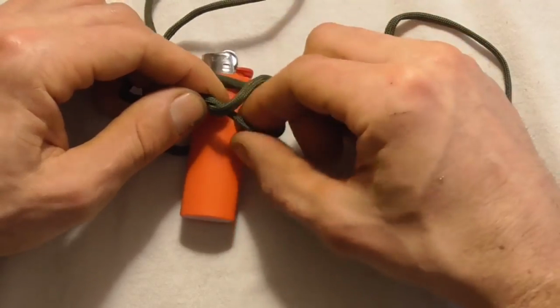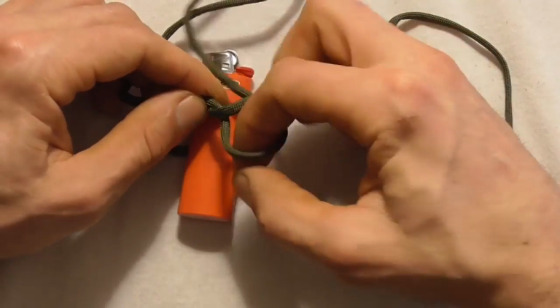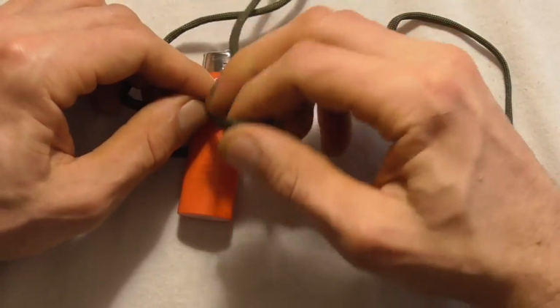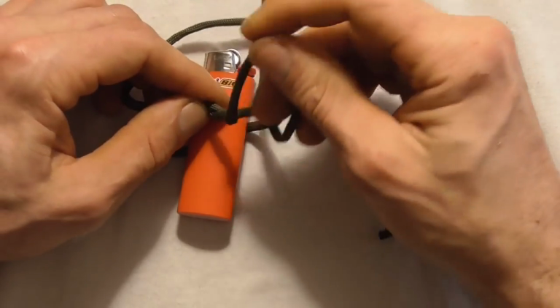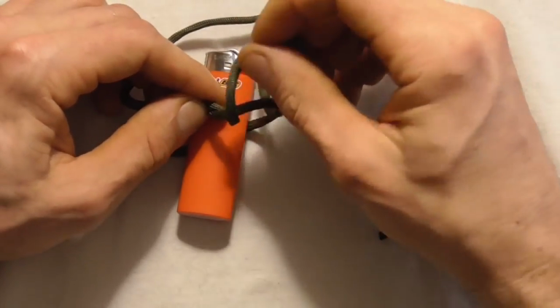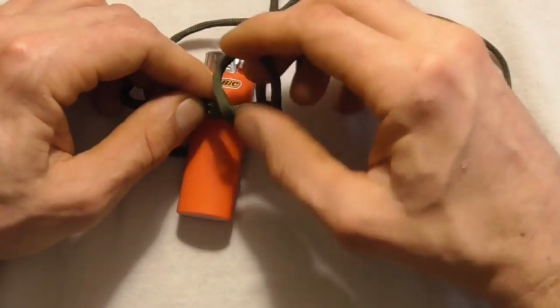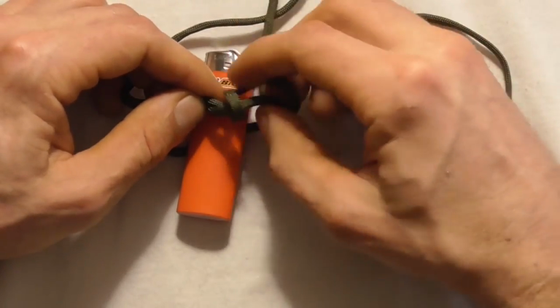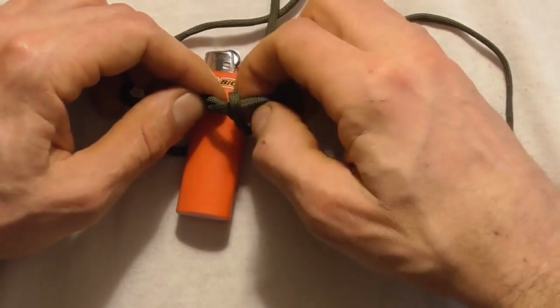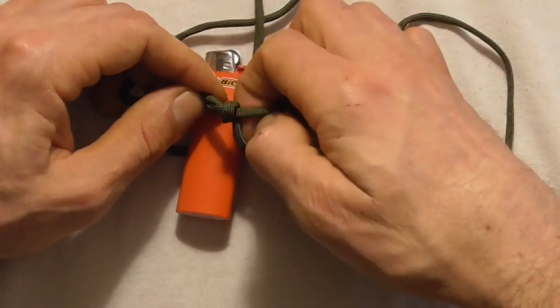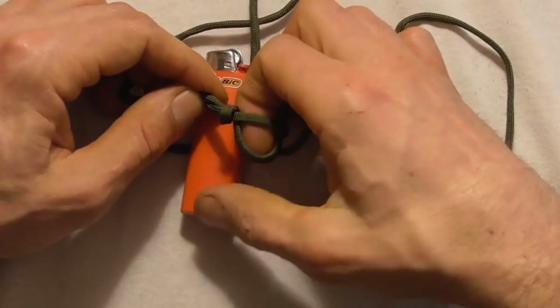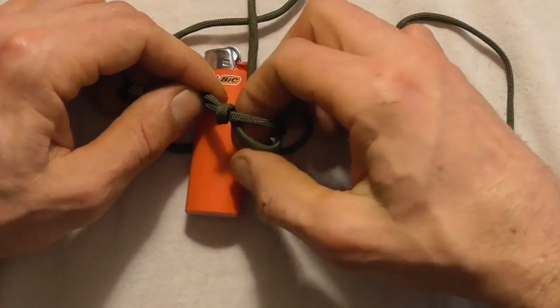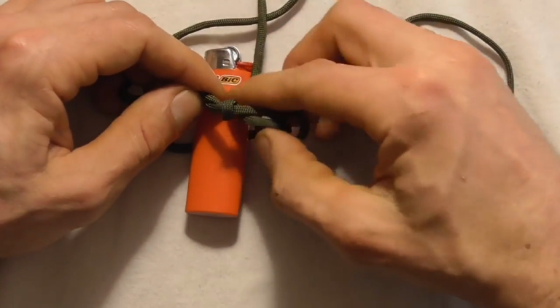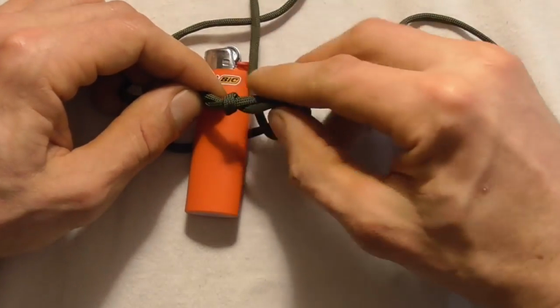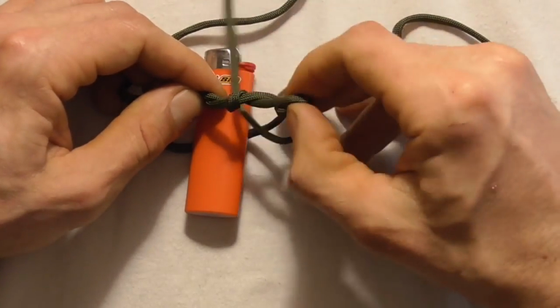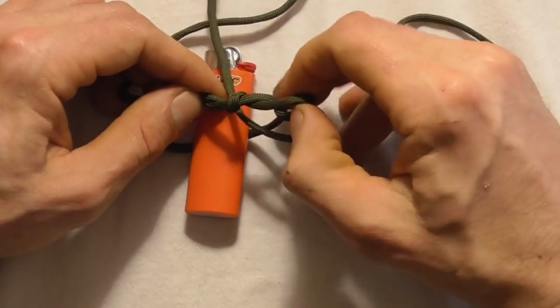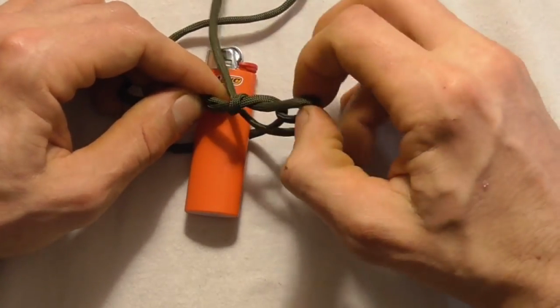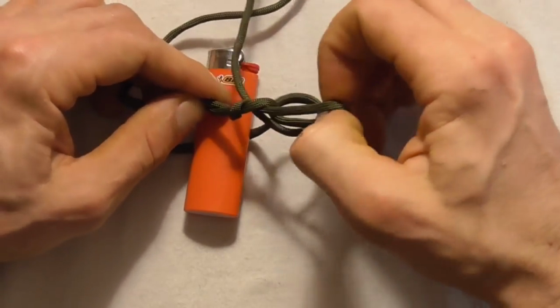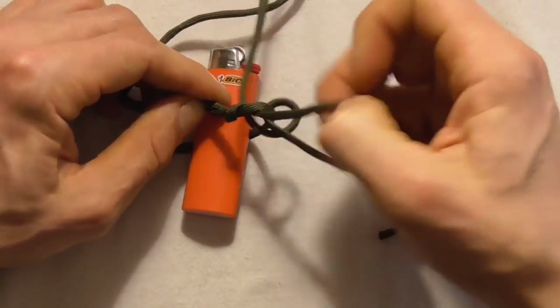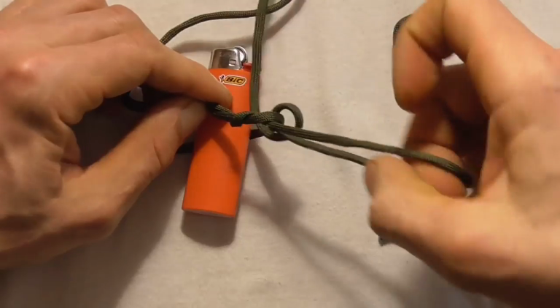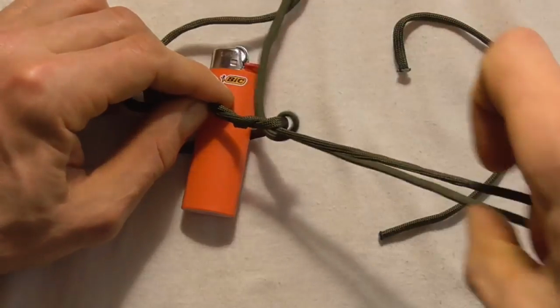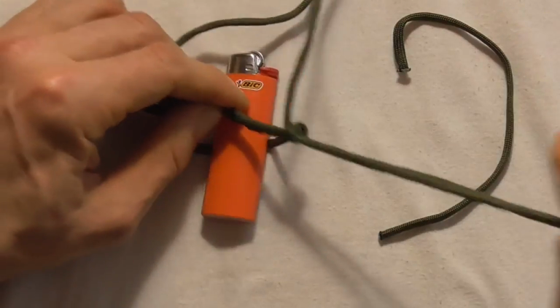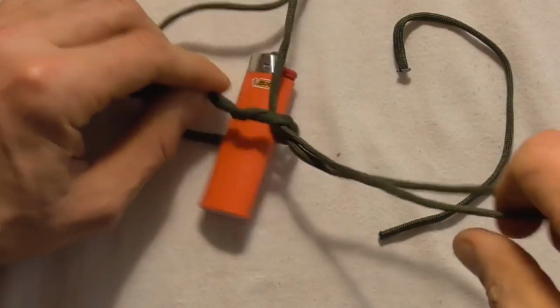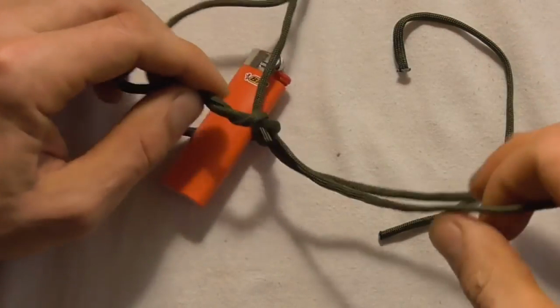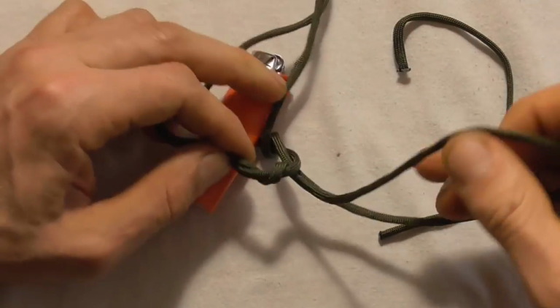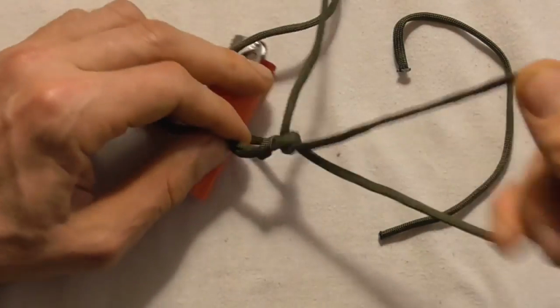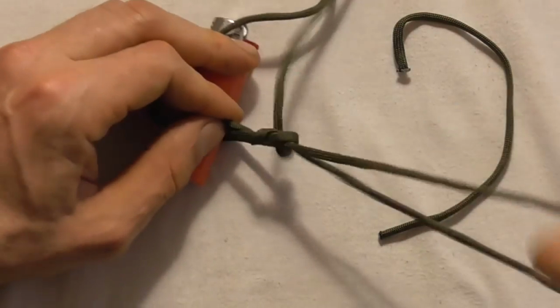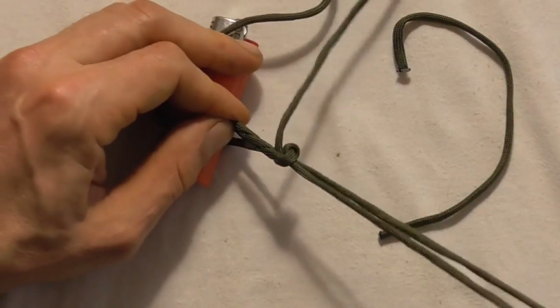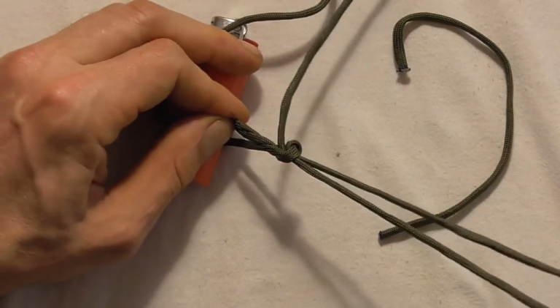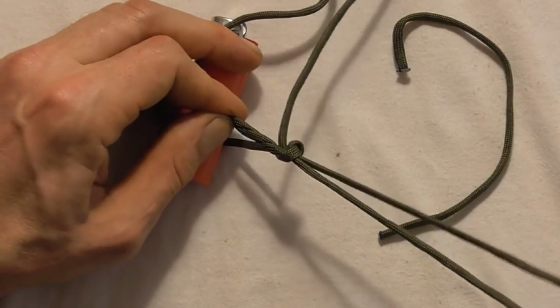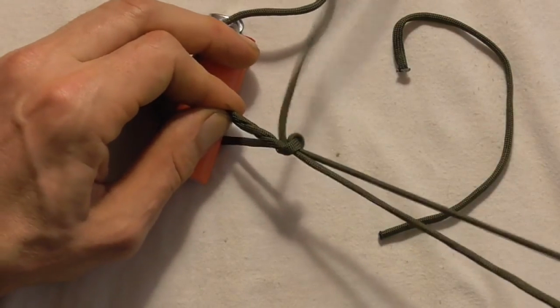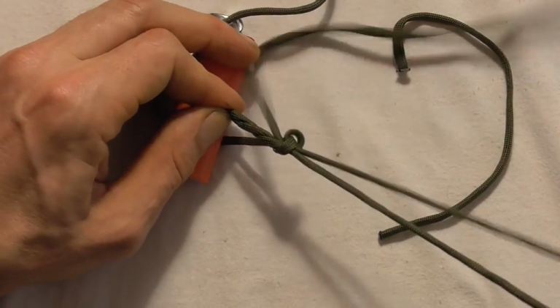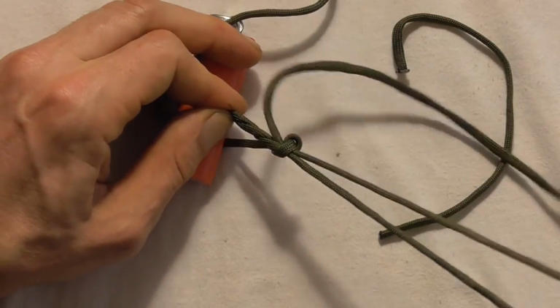Tie the double overhand knot by coming left over right, pulling it through once and then twice, and pulling all that excess through.